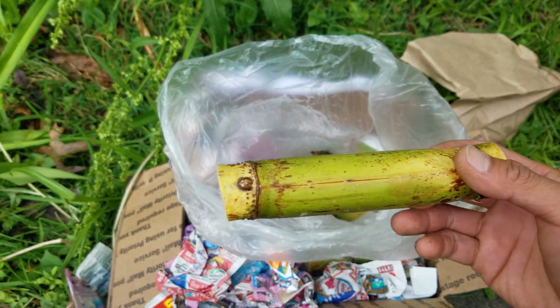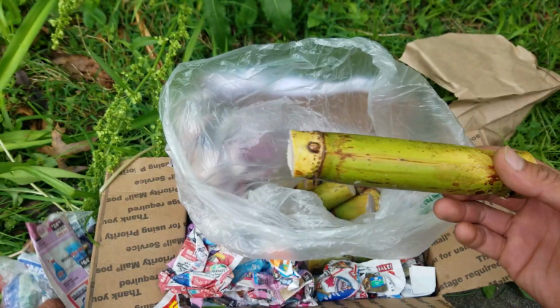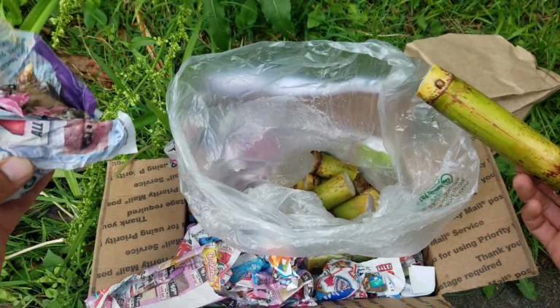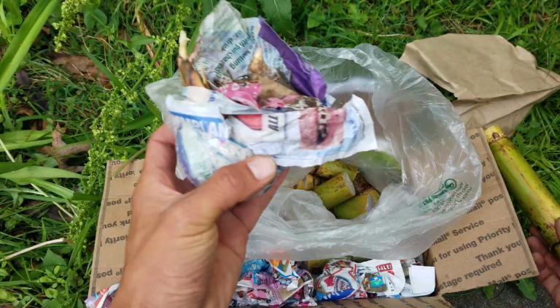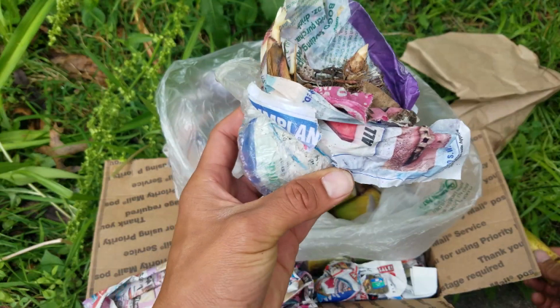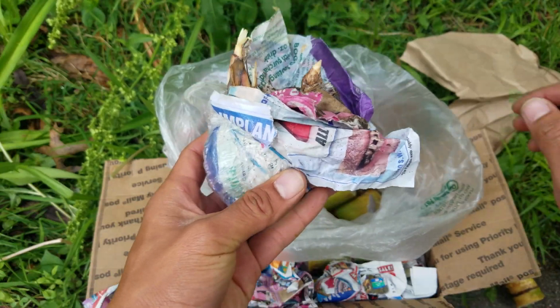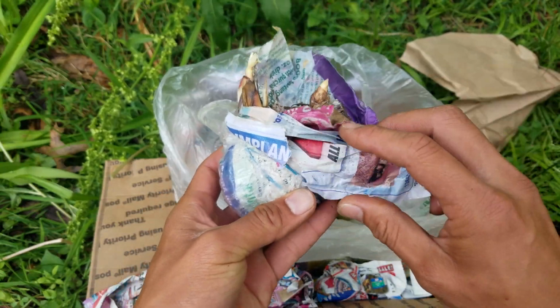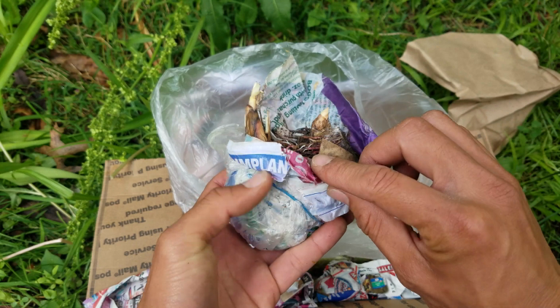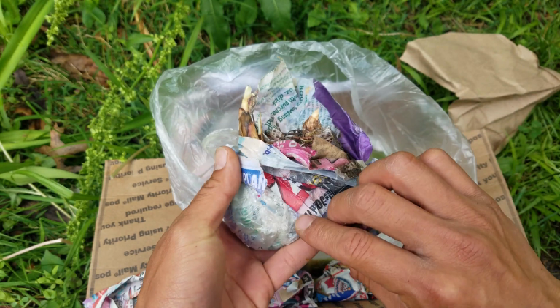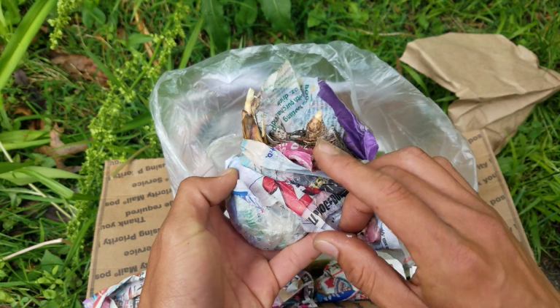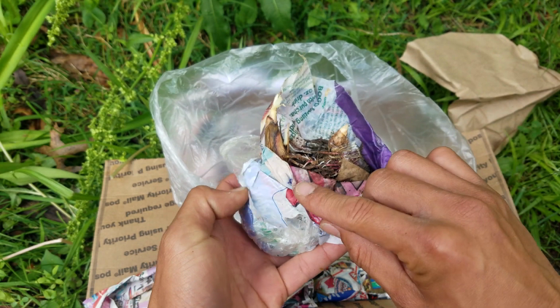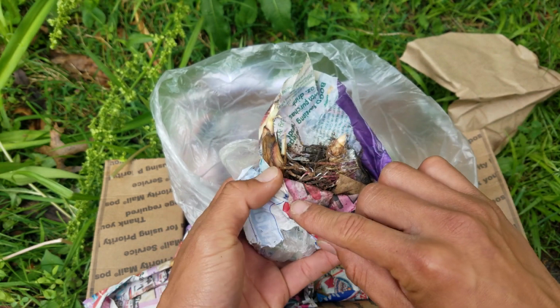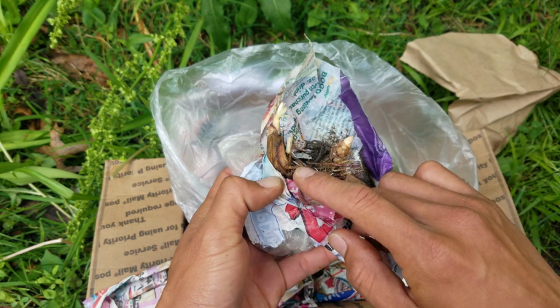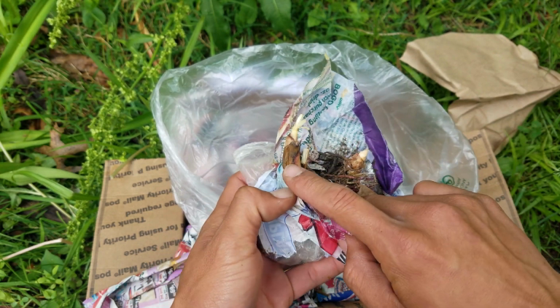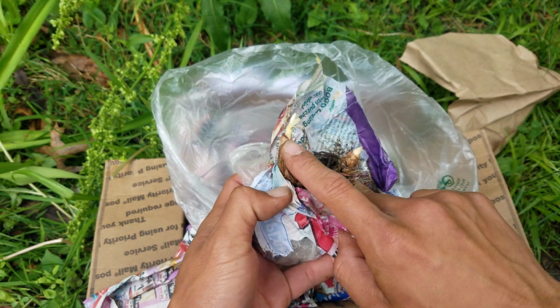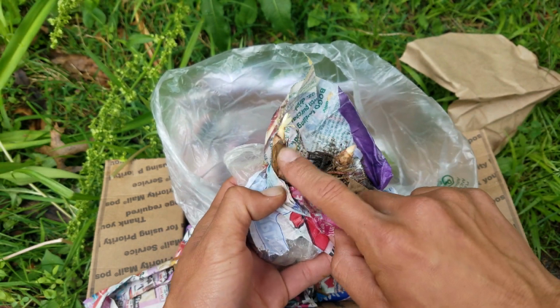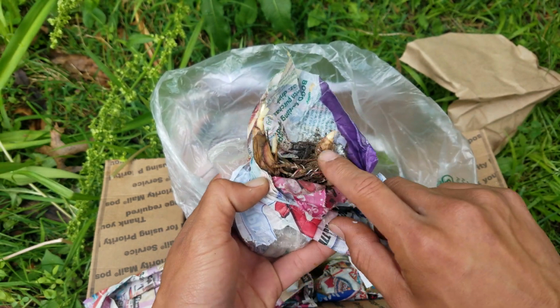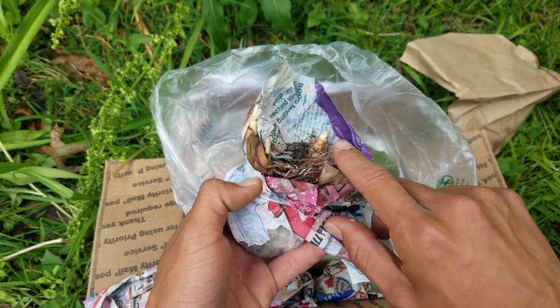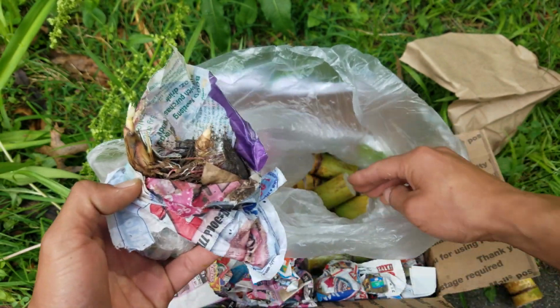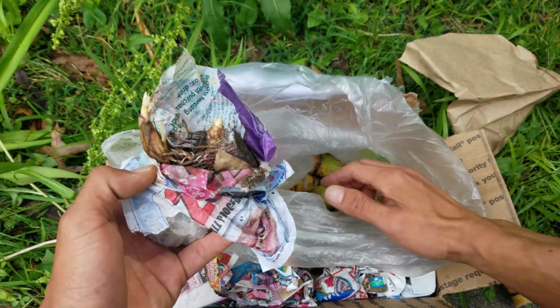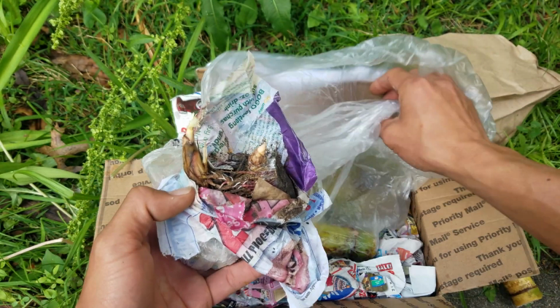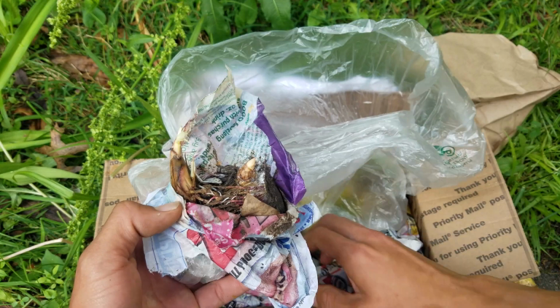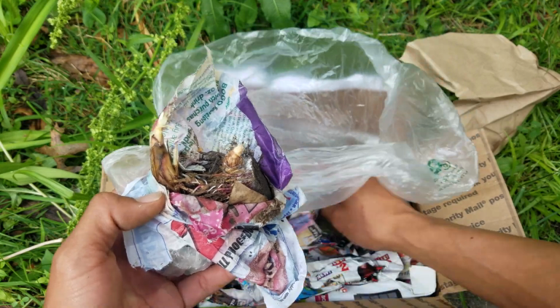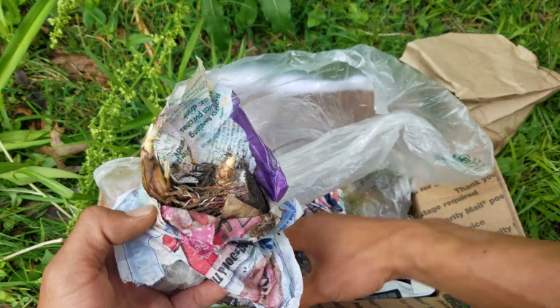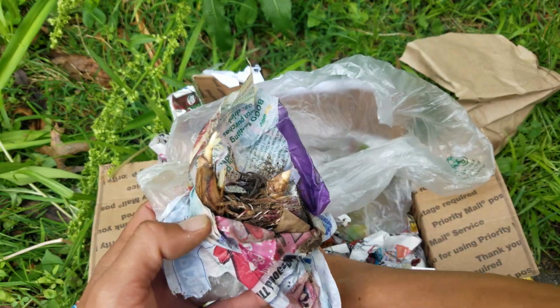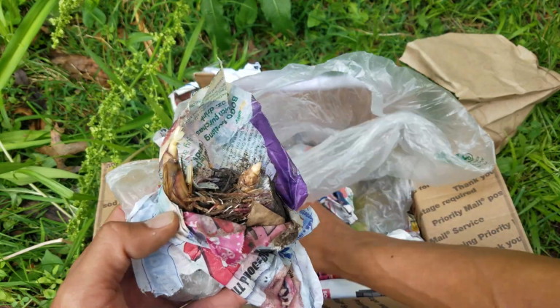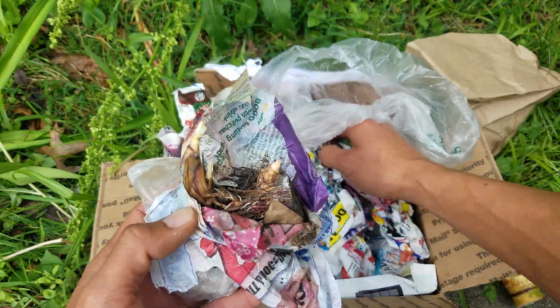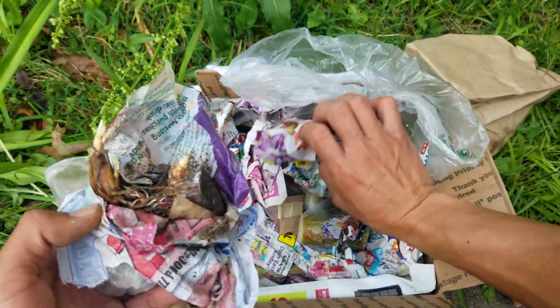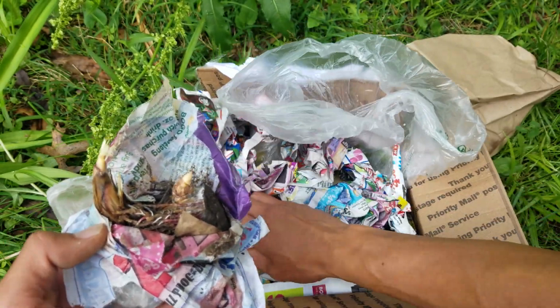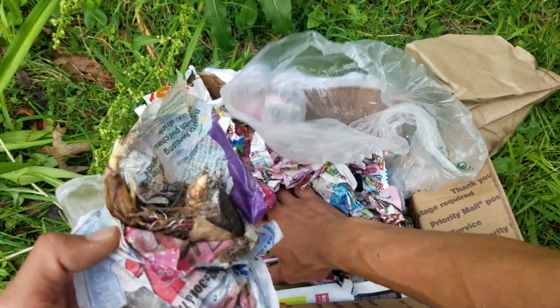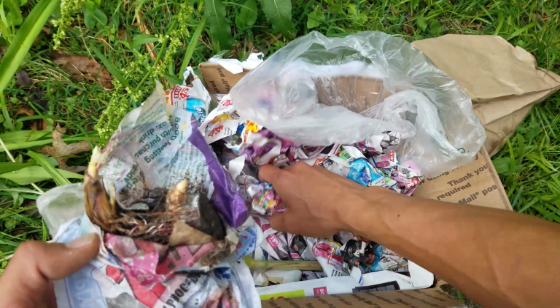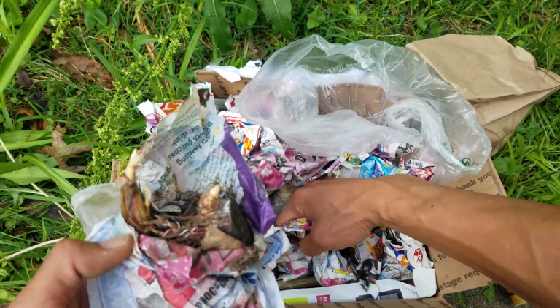I'm going to wrap these up basically the same way they've already done it — soak them in some paper and plastic and let them sit. Hopefully the nodes will come out sprouting like this. Here's one of the nodes that's already sprouting.